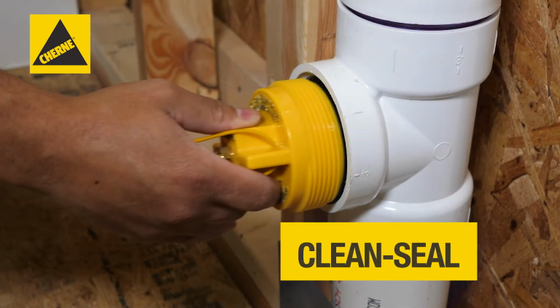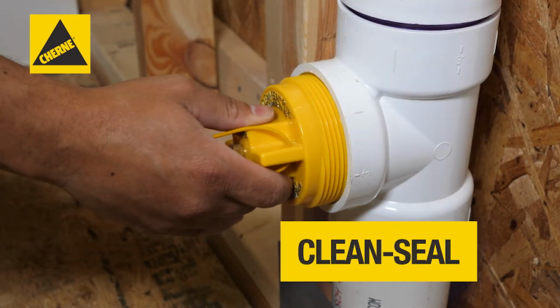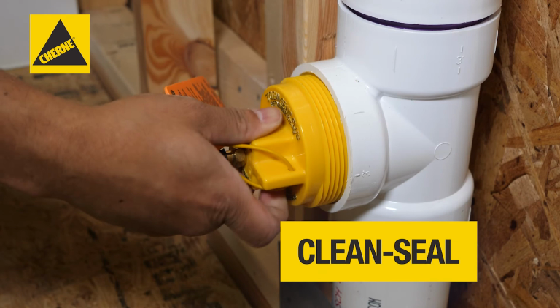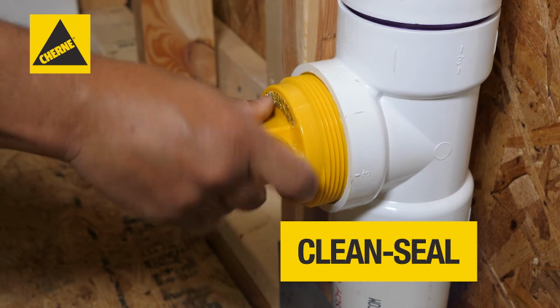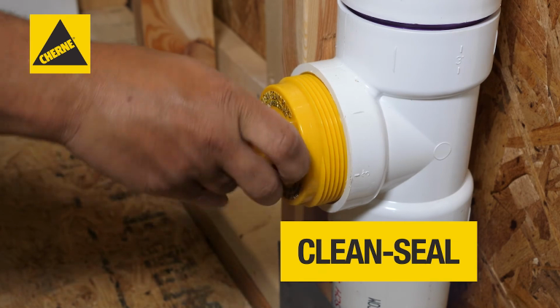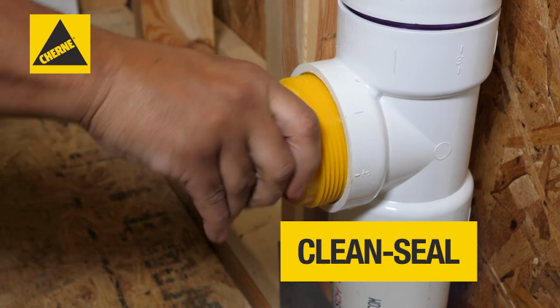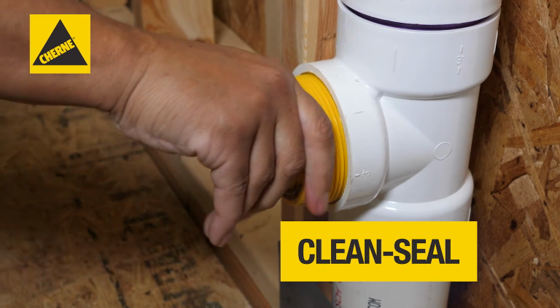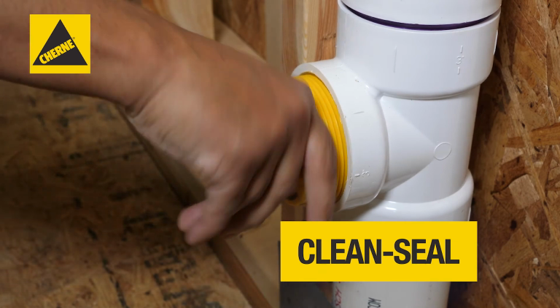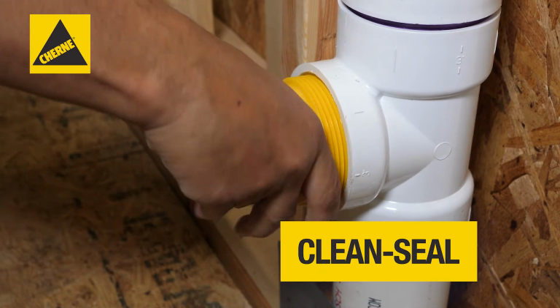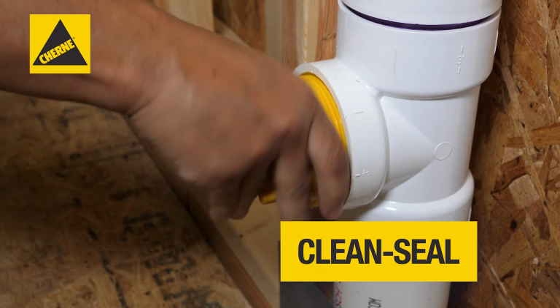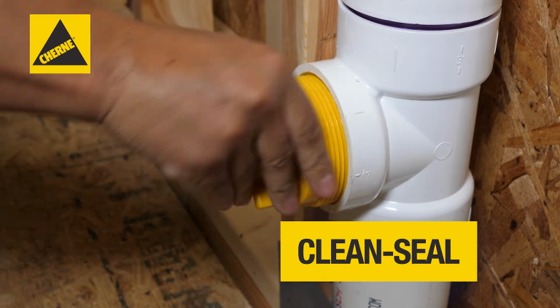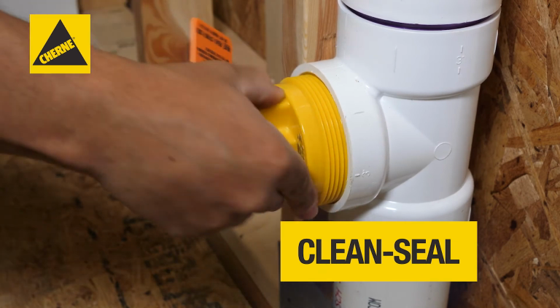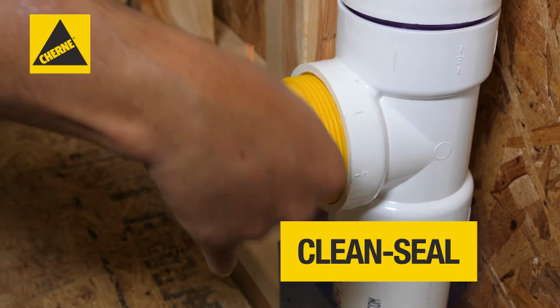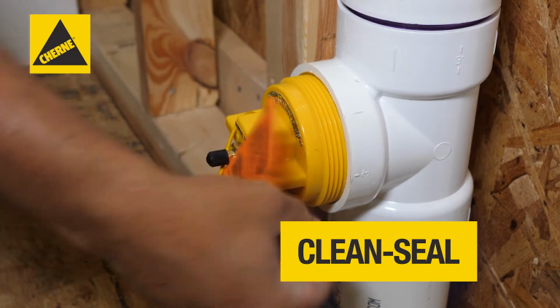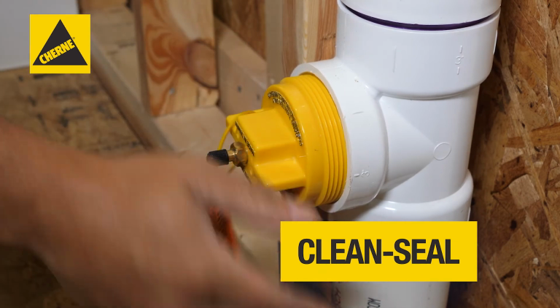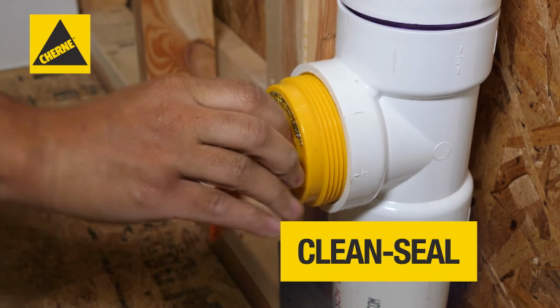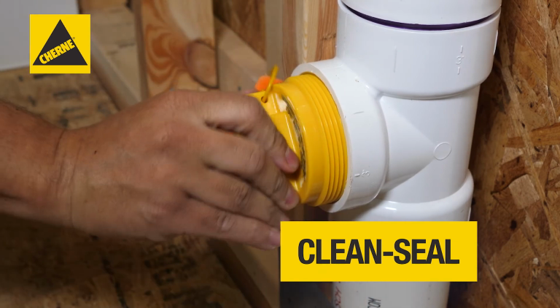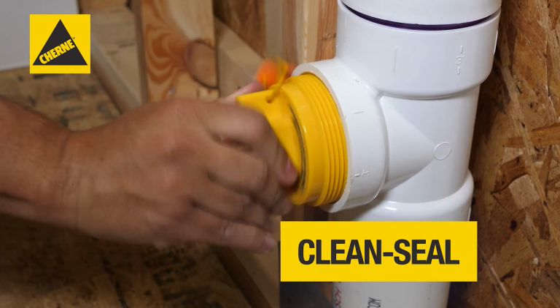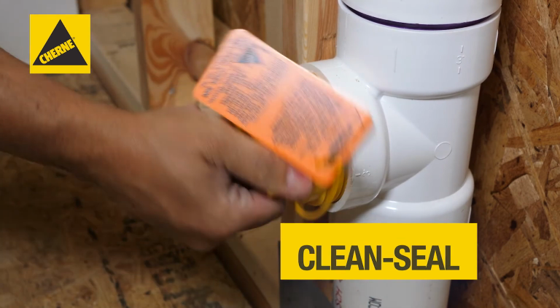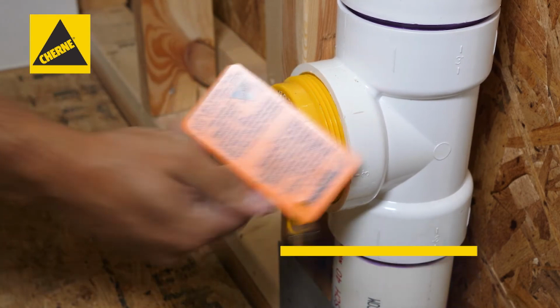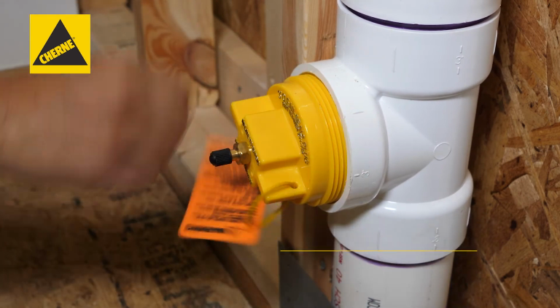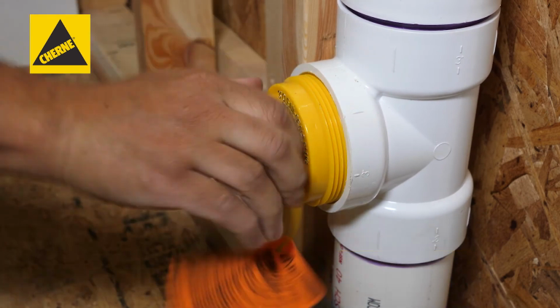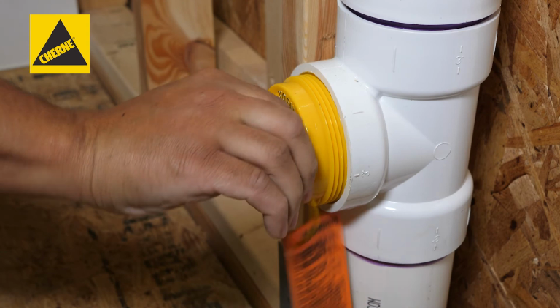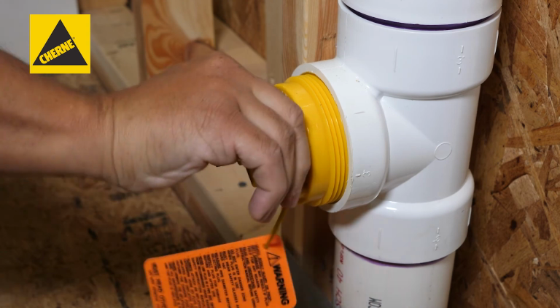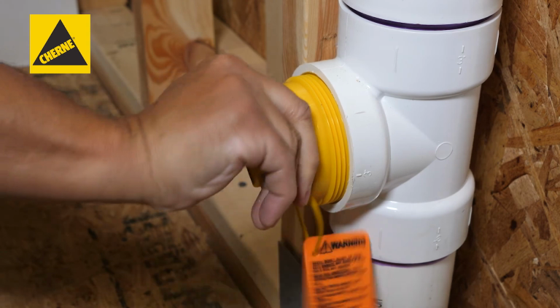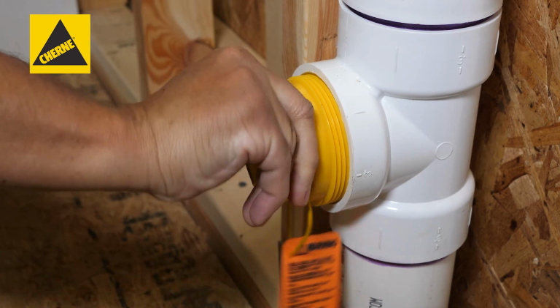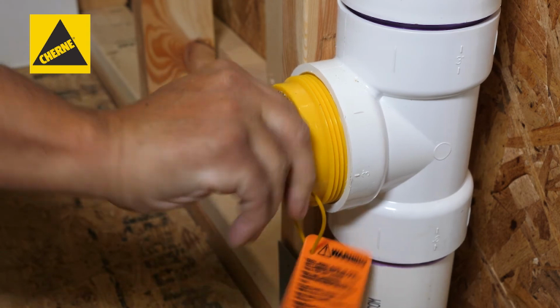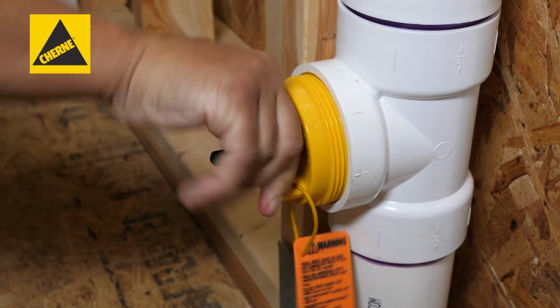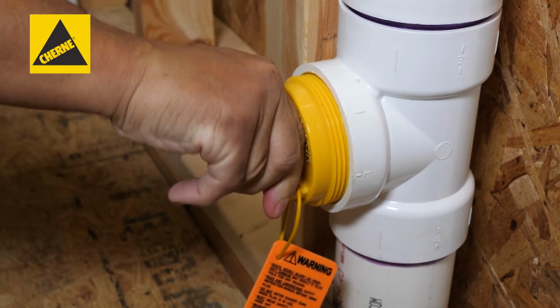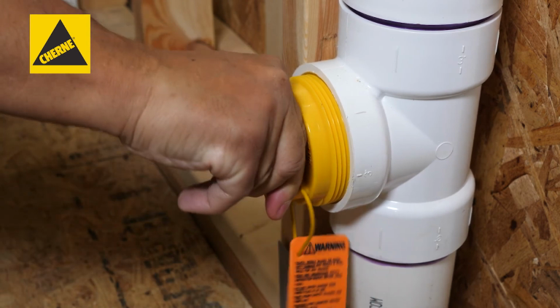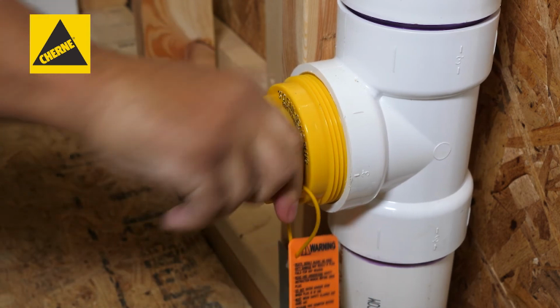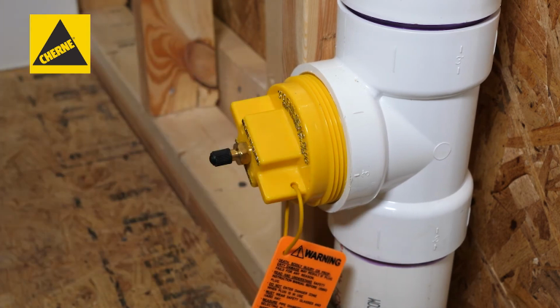Churney clean-seal plugs eliminate test water backsplash when stack testing drain, waste, and vent plumbing systems, keeping work areas dry.